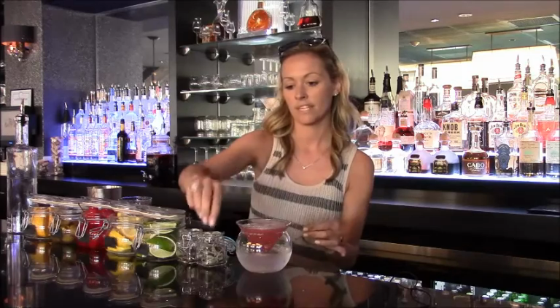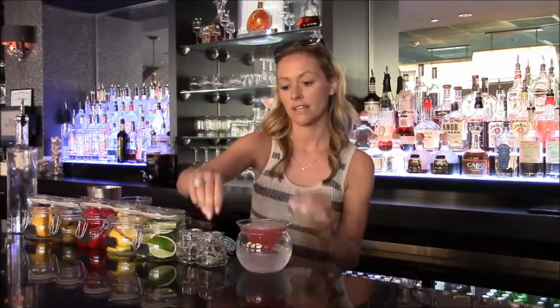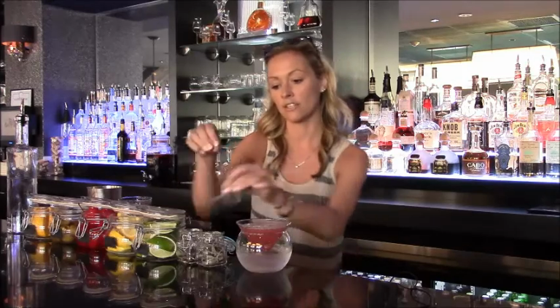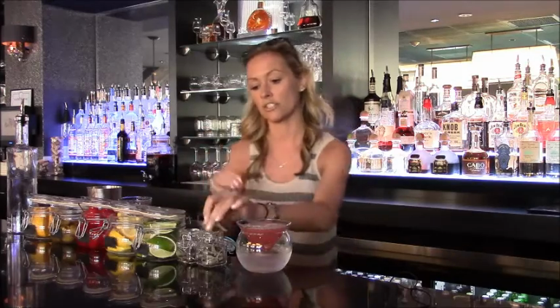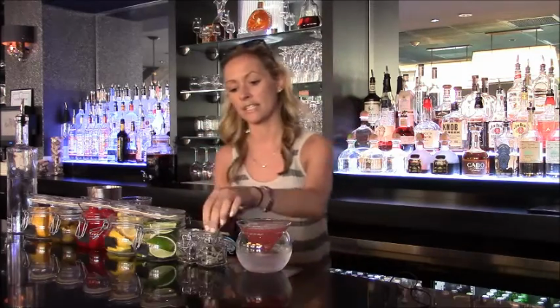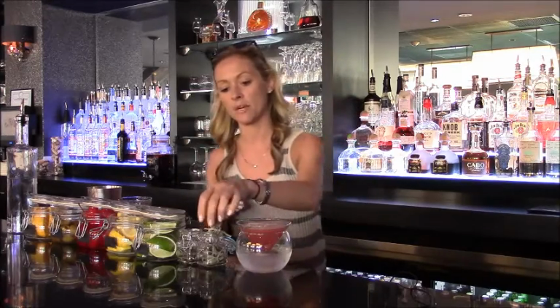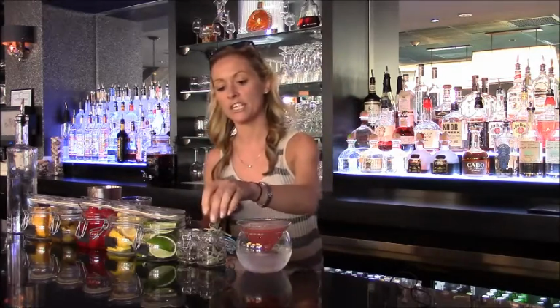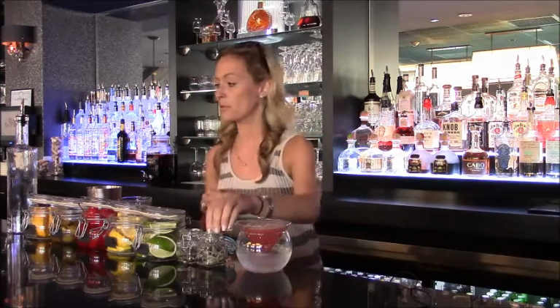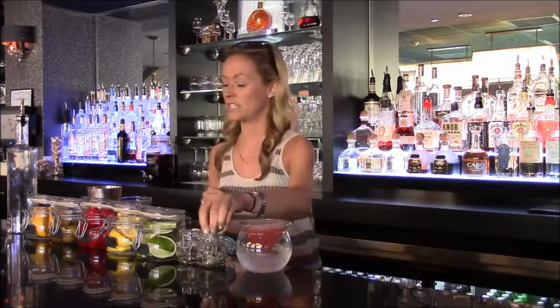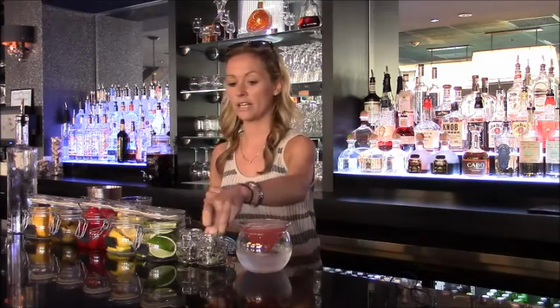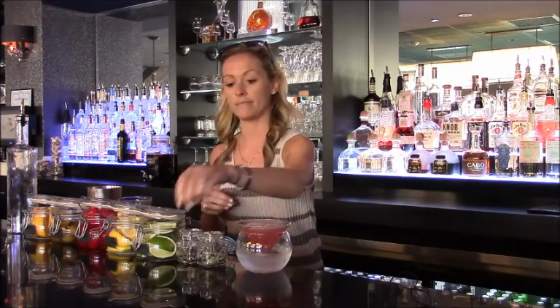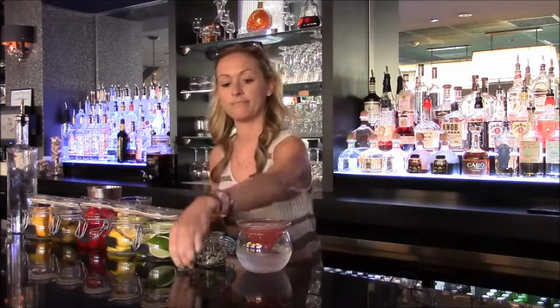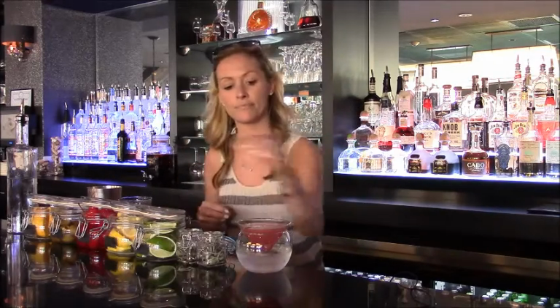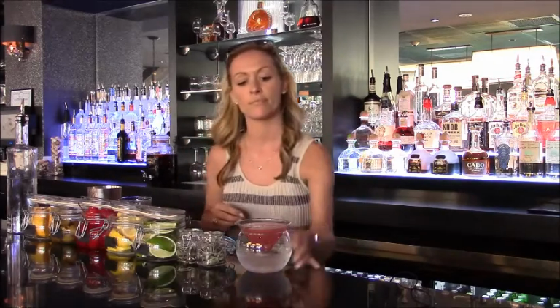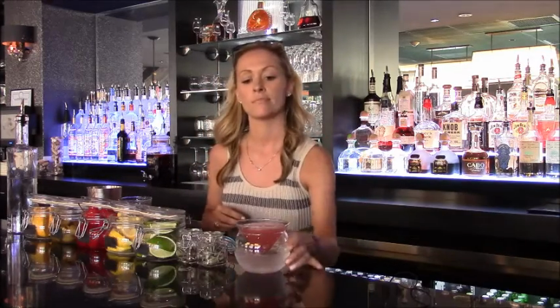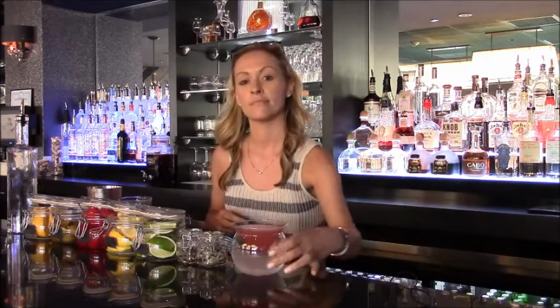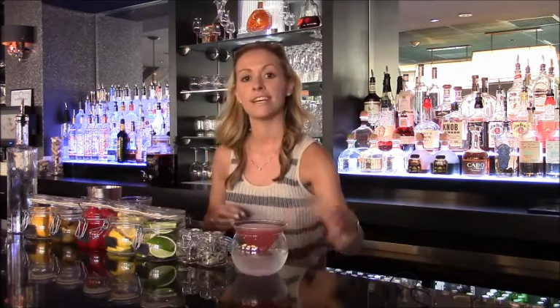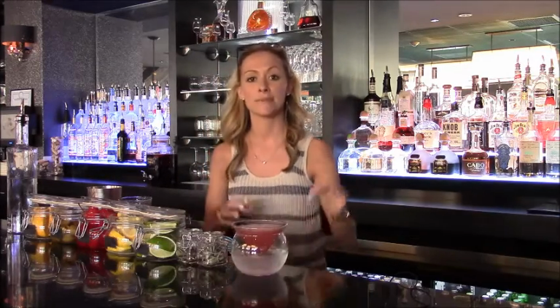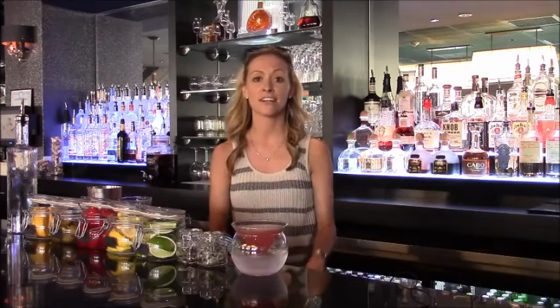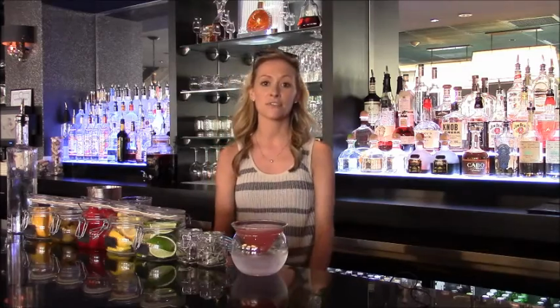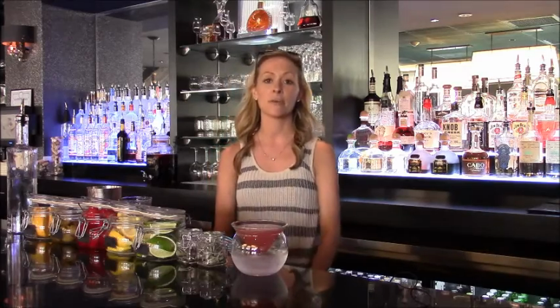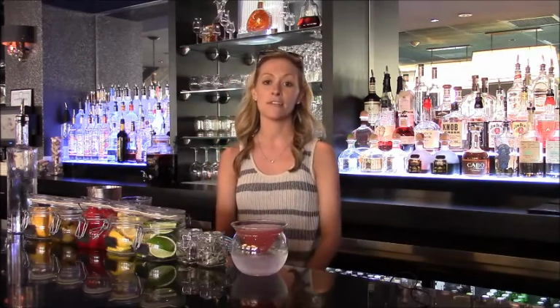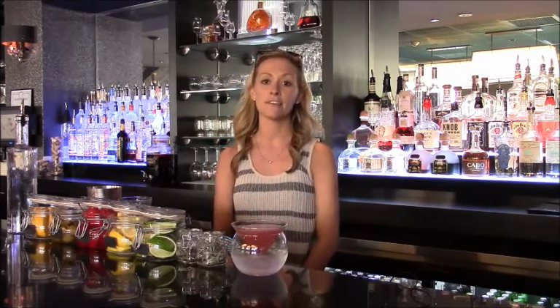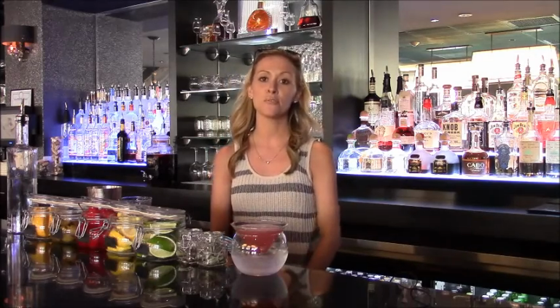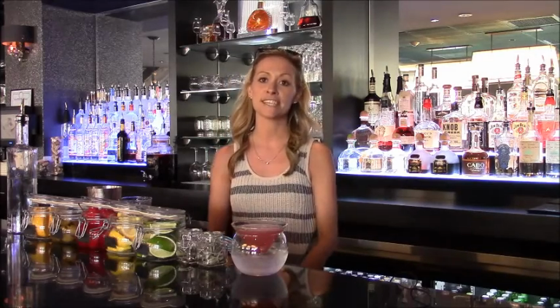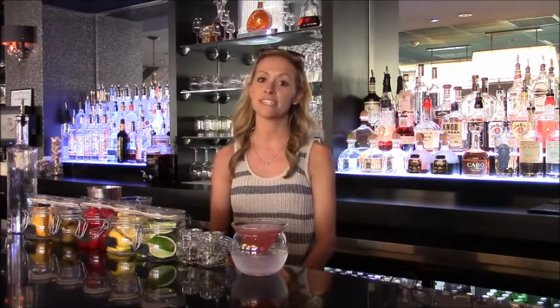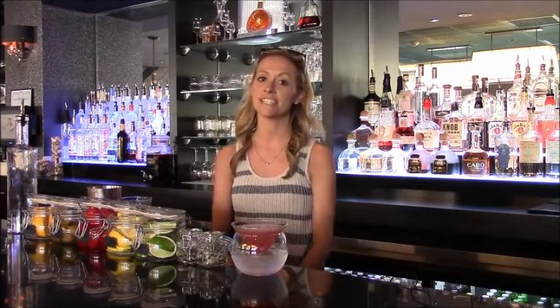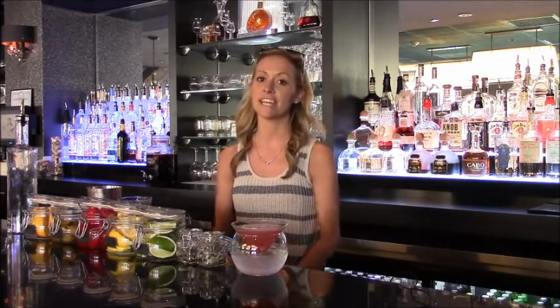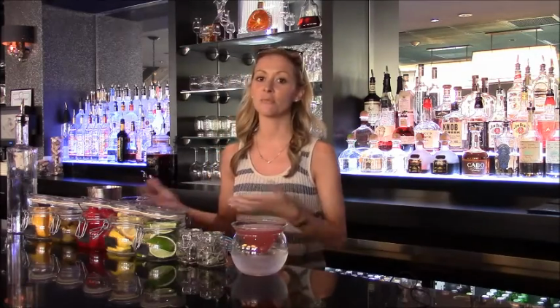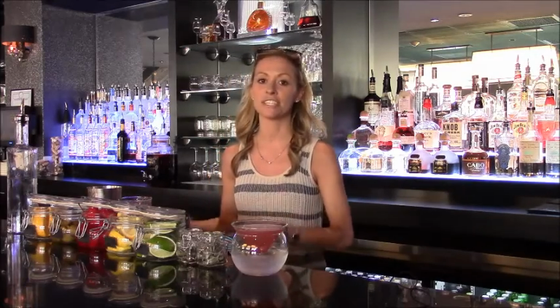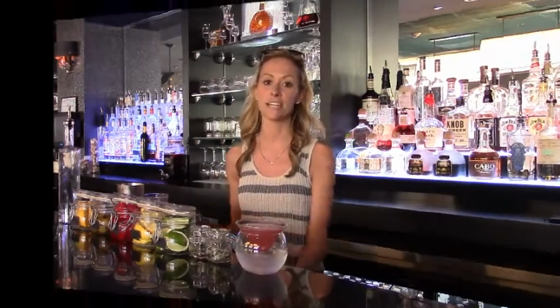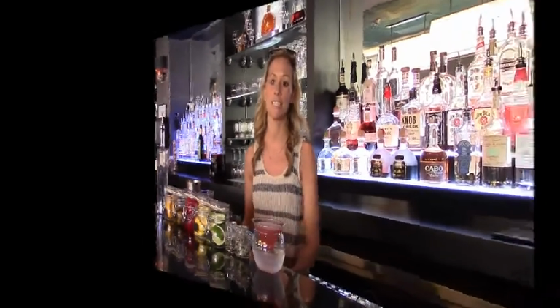And there's your nice summer martini with pristine vodka. Again, I'm Karis over at Mingle on the Avenue. Please come visit us and get your pristine cocktail today.